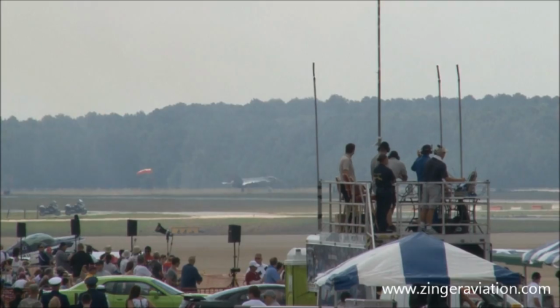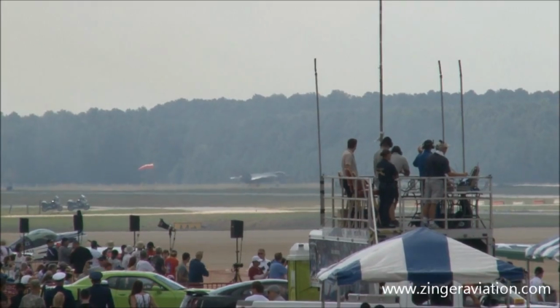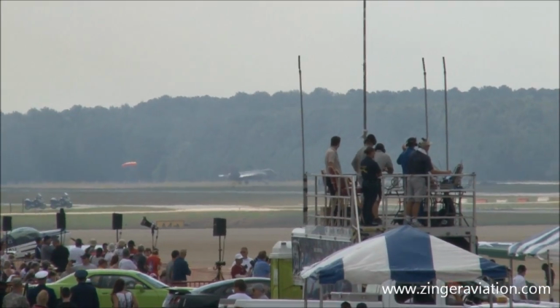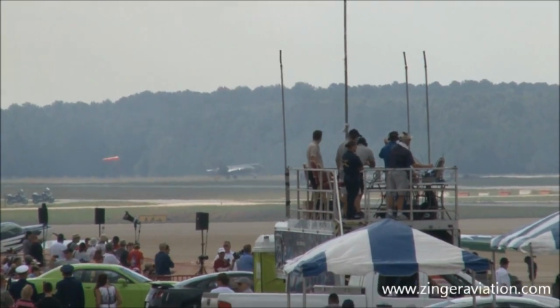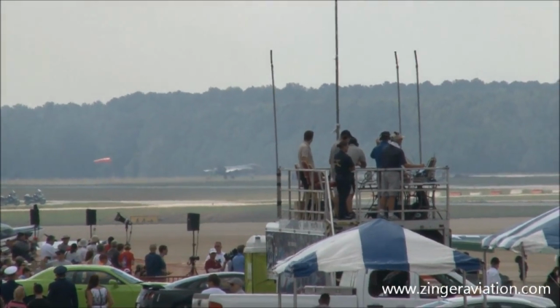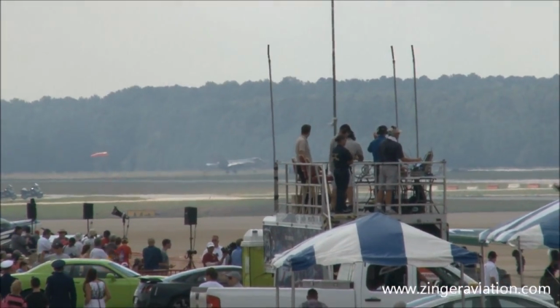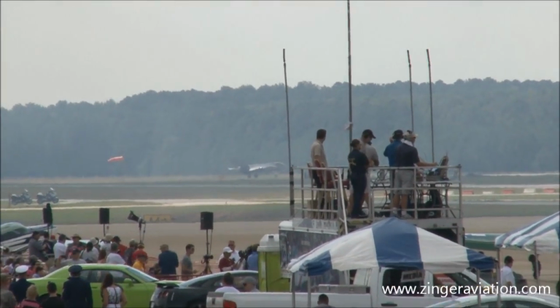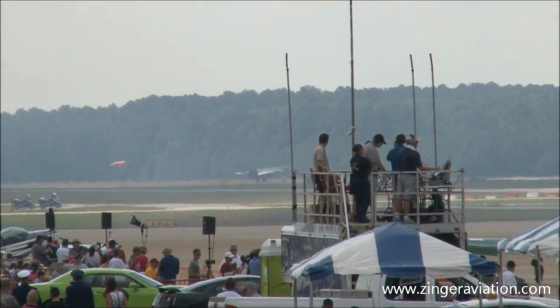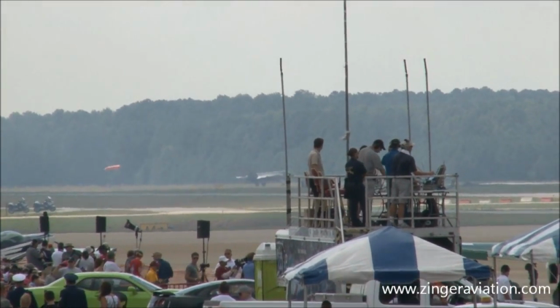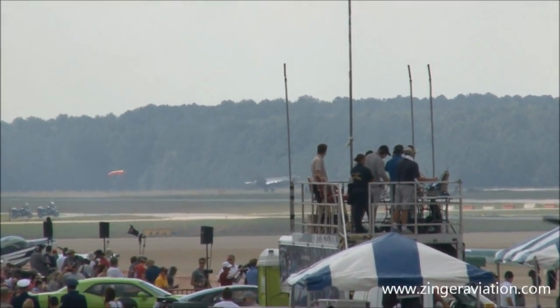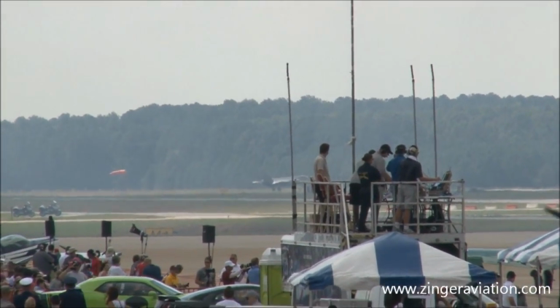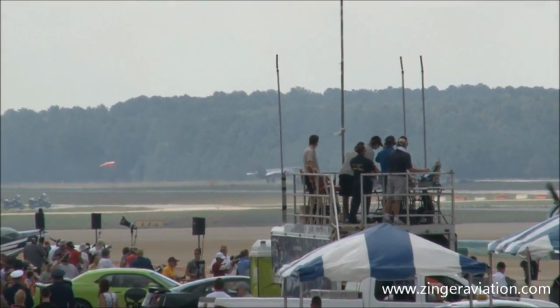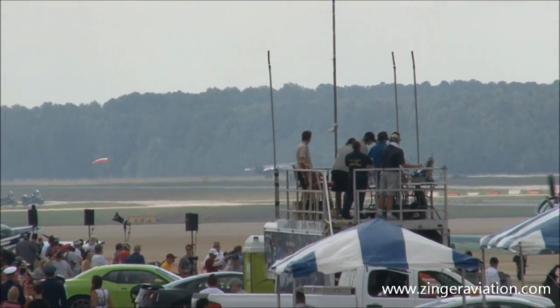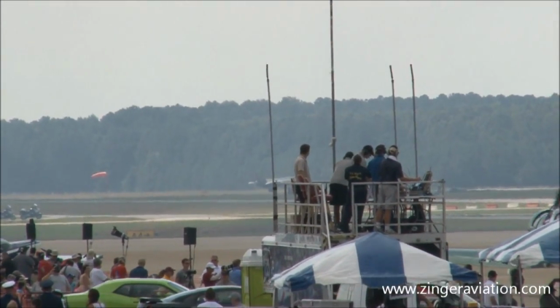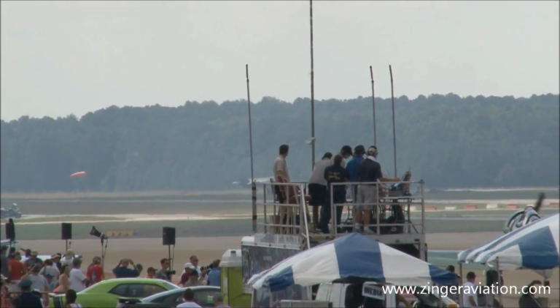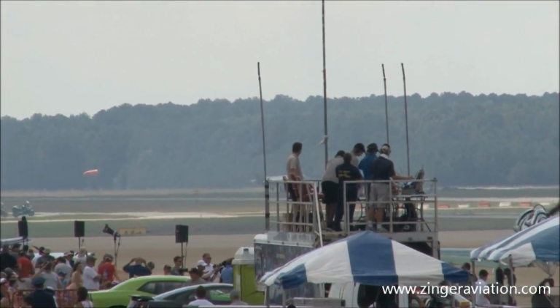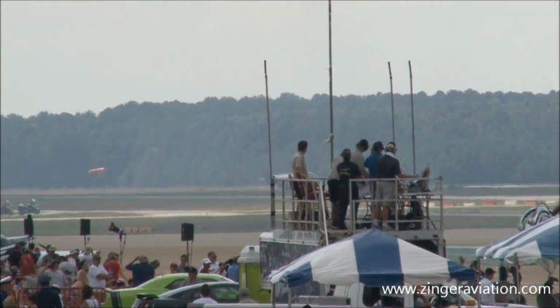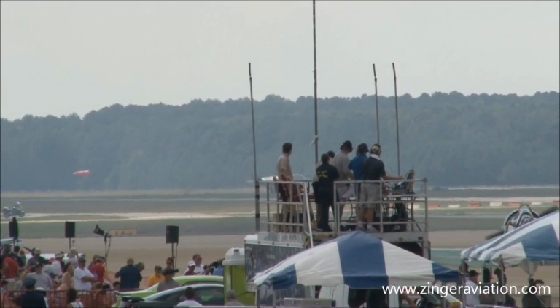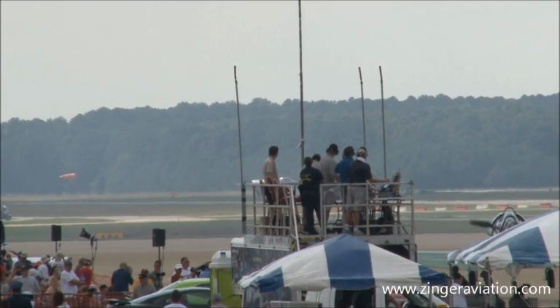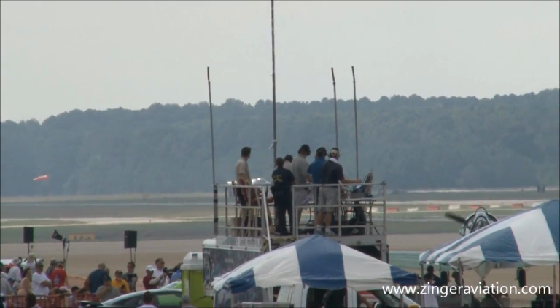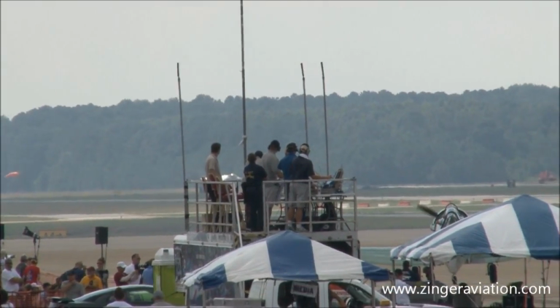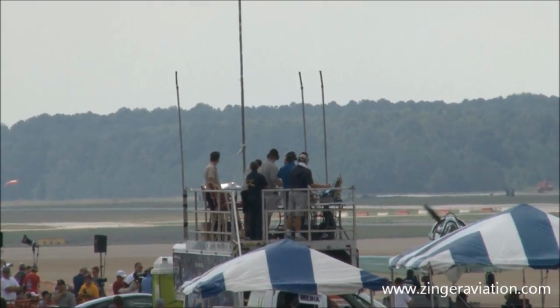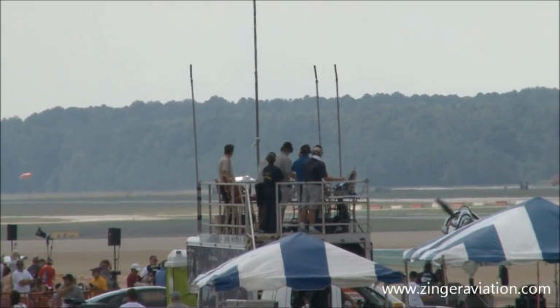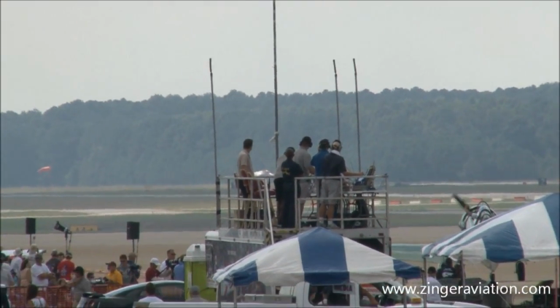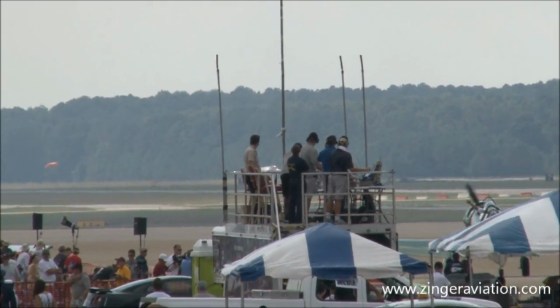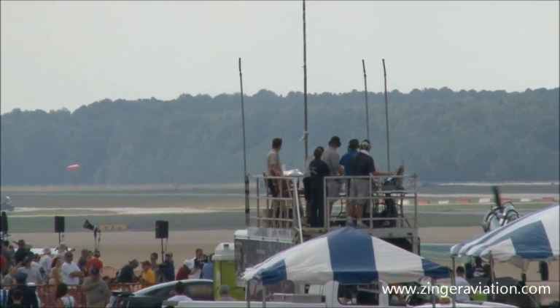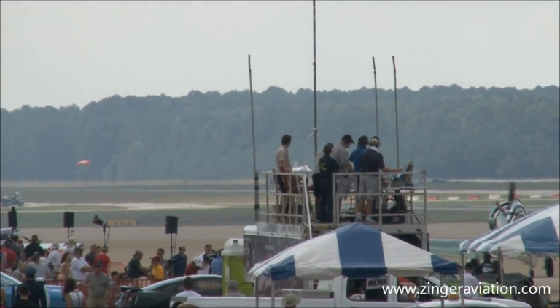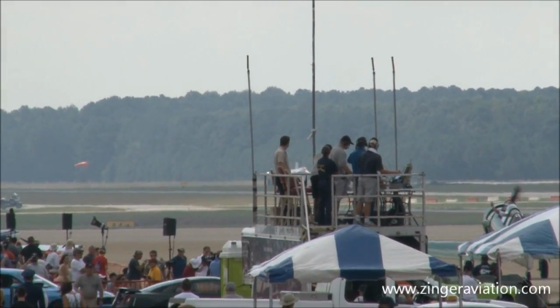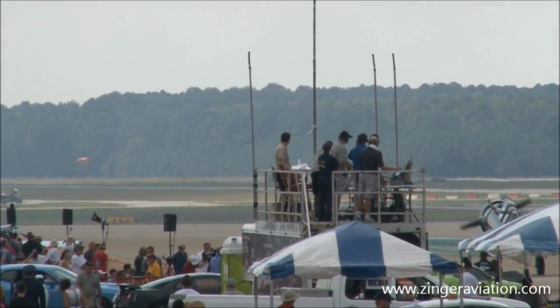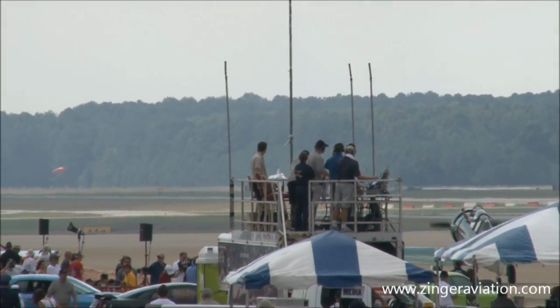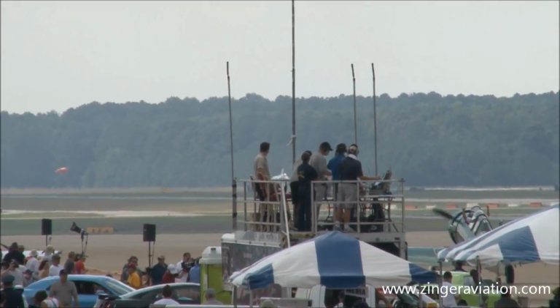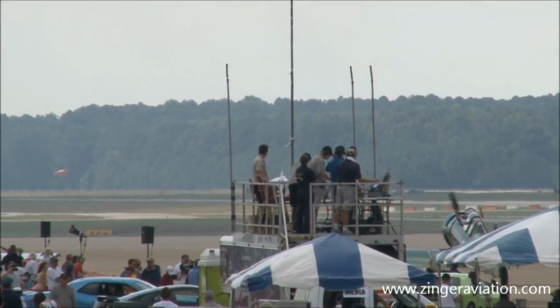You may have heard of the Joint Strike Fighter, the F-35 Lightning II — an airplane that is one of the very few that has picked up the name of its predecessor from World War II.